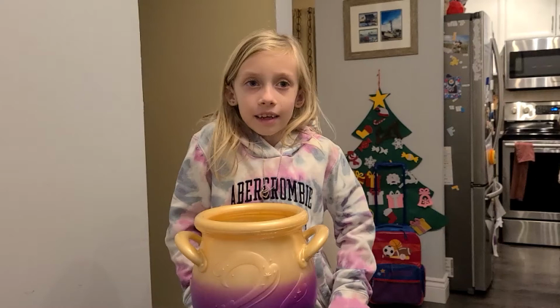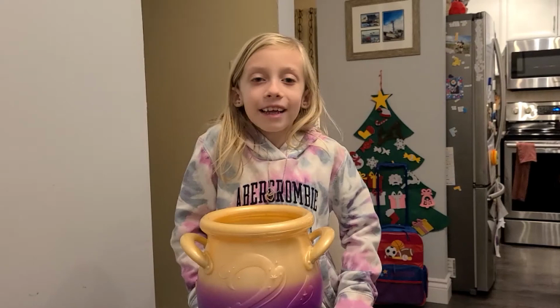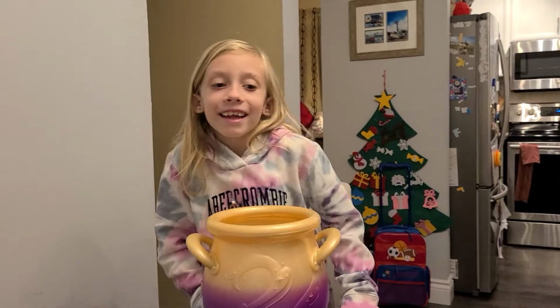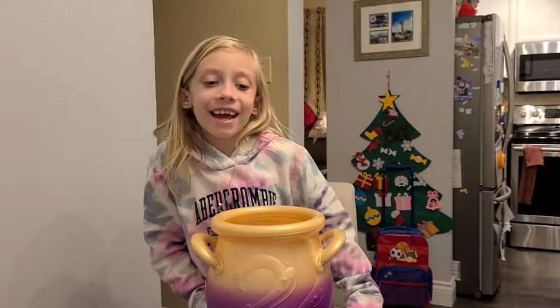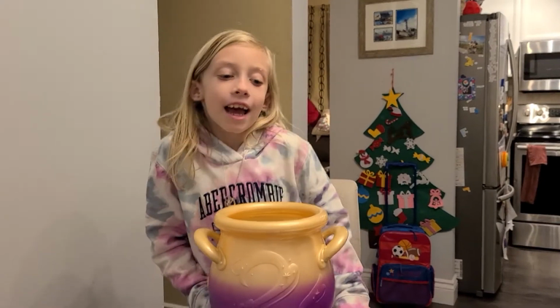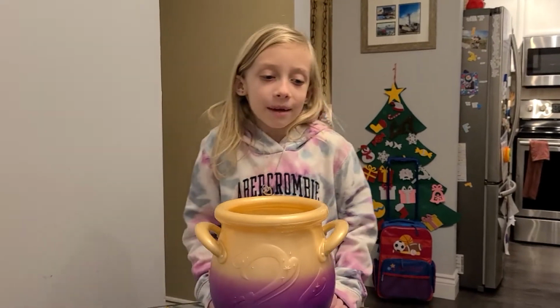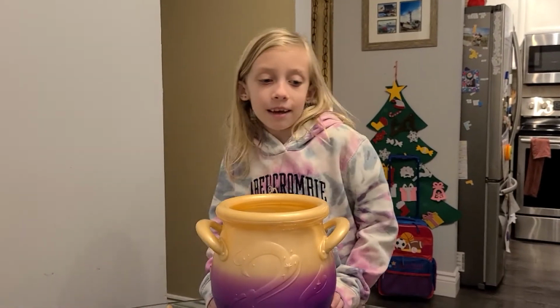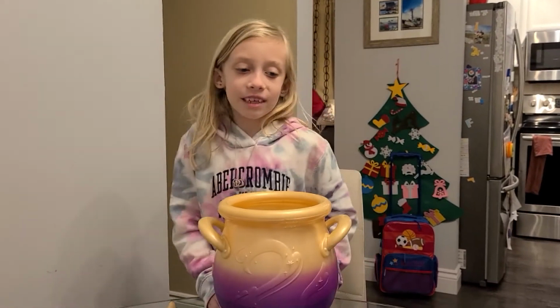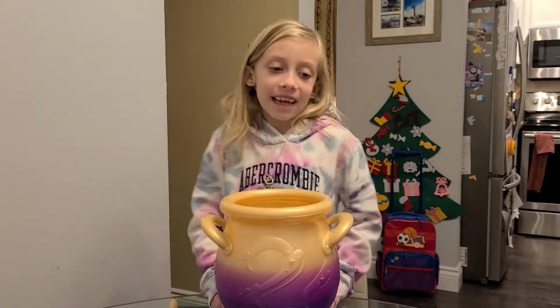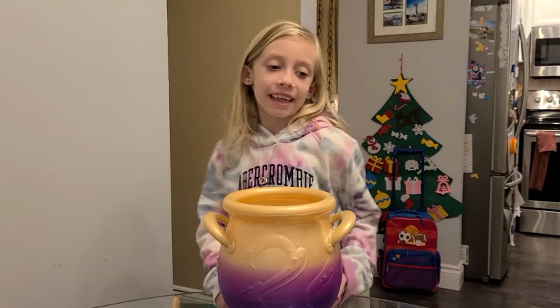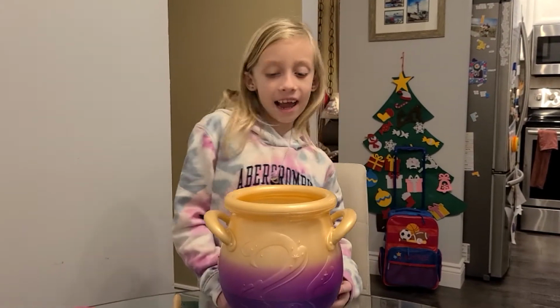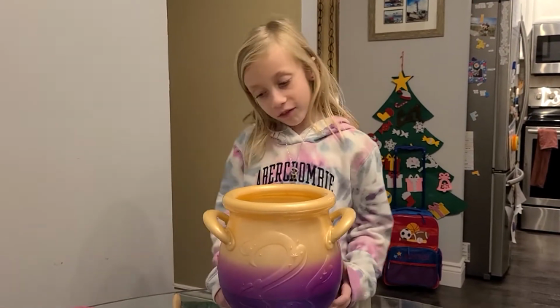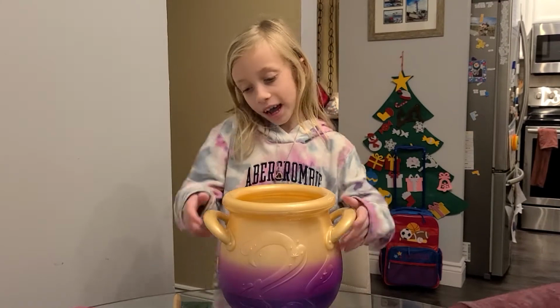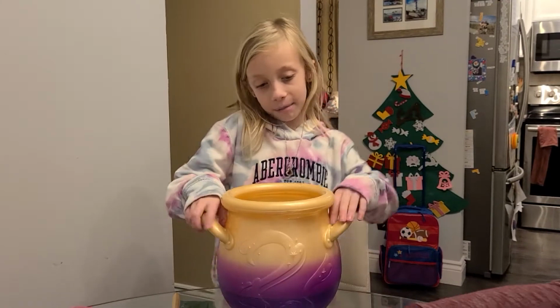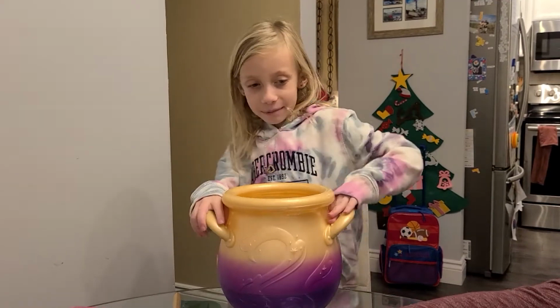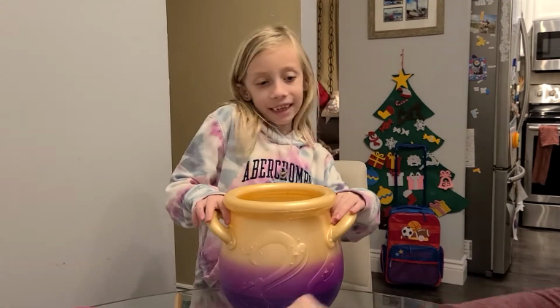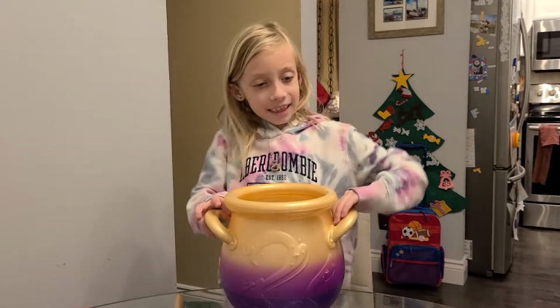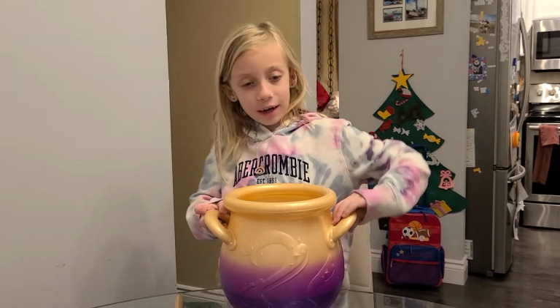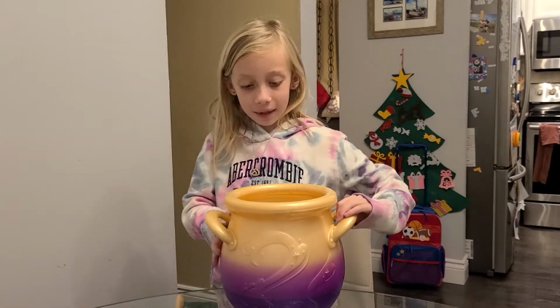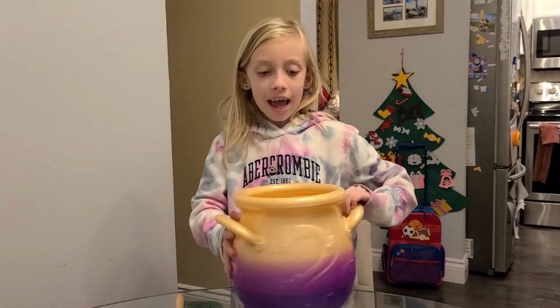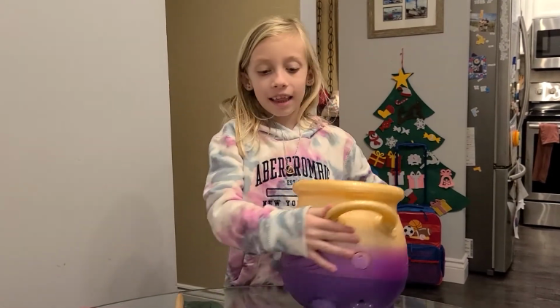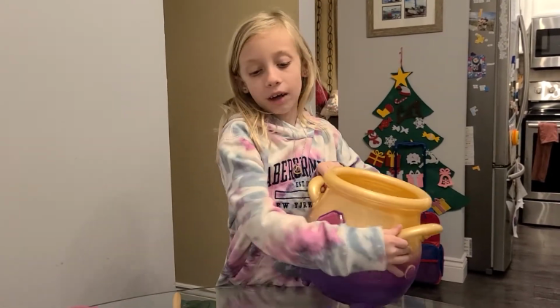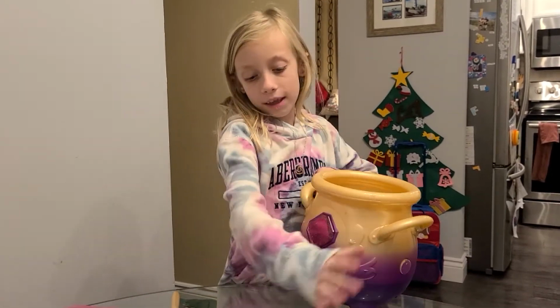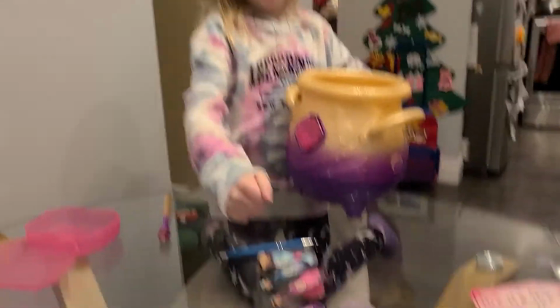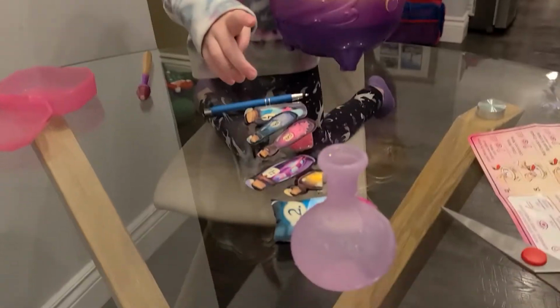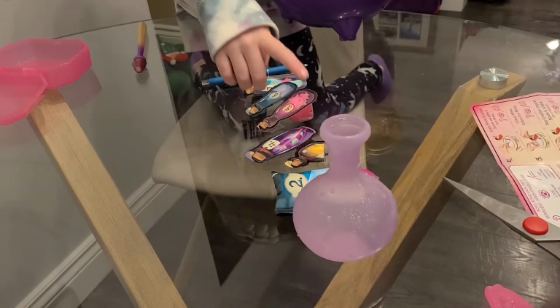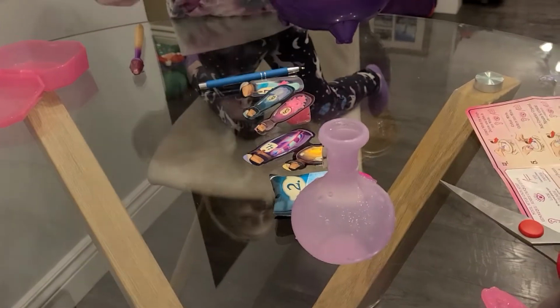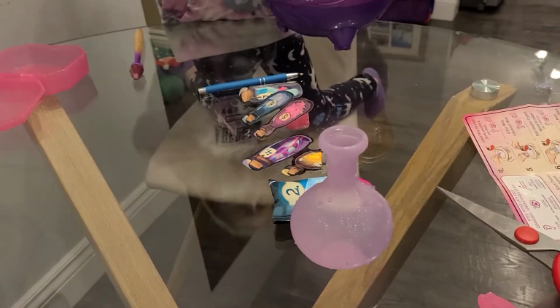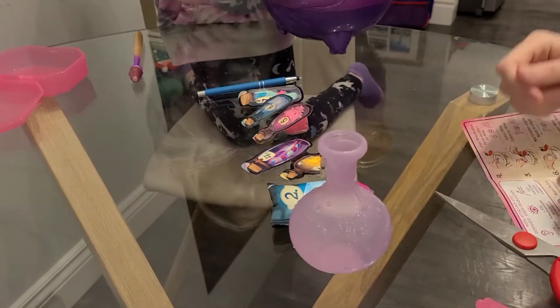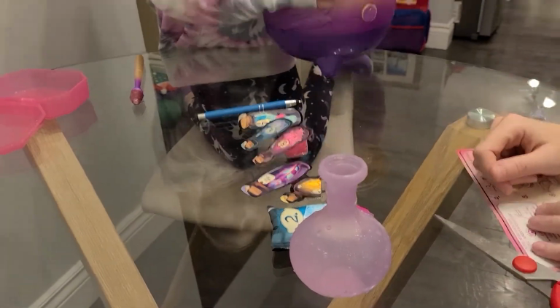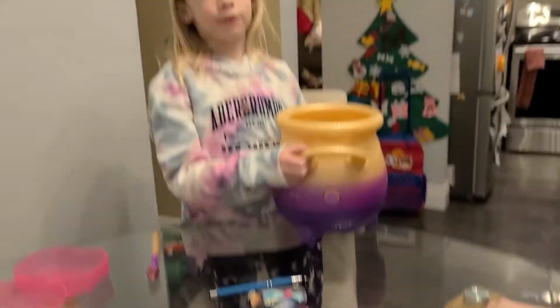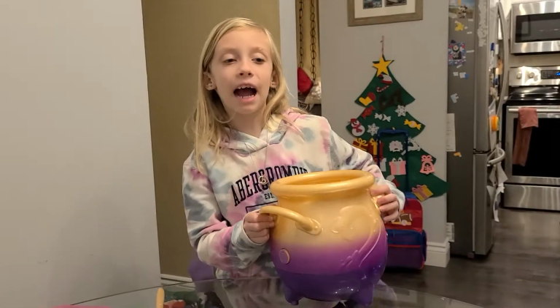Hey guys! Today was Christmas Day and I asked for a Magic Mixie and Santa brought it for me. We got all the steps lined up, so now we're going to do the magic.